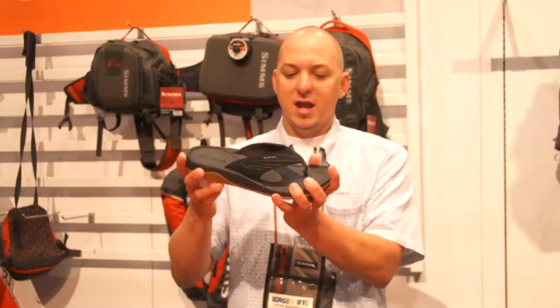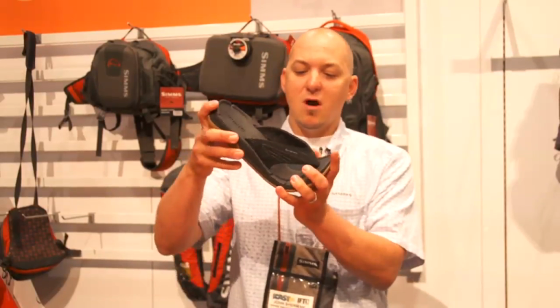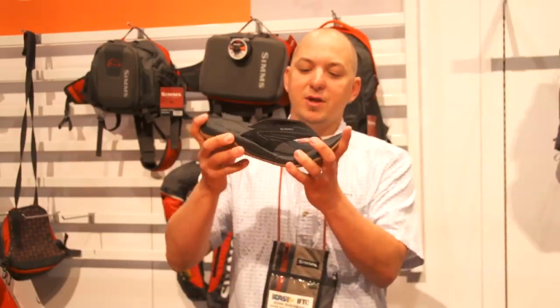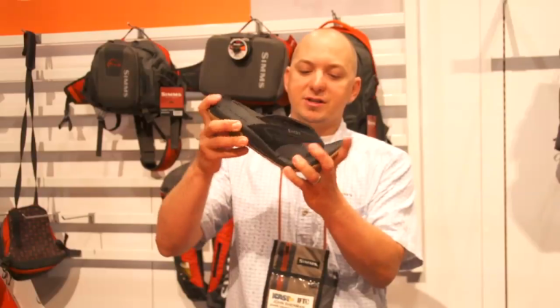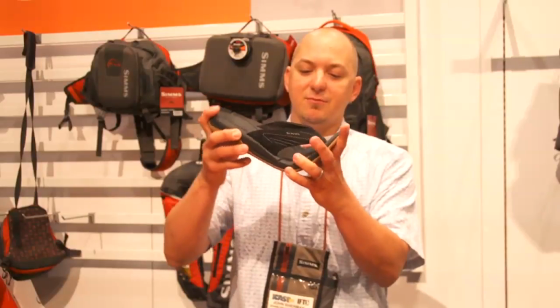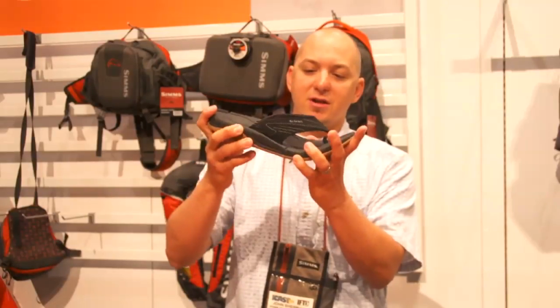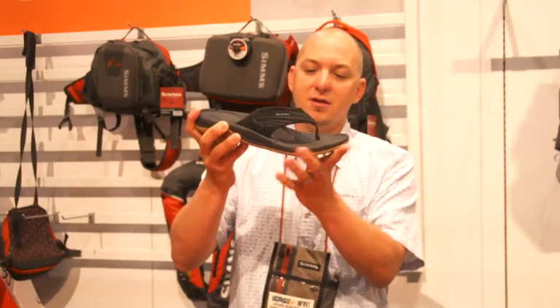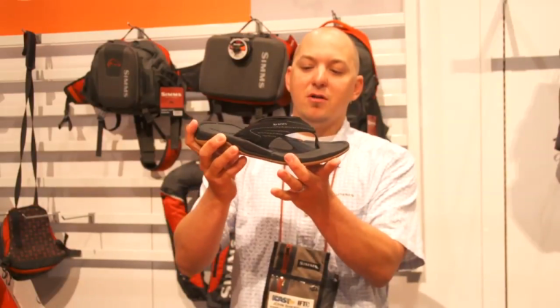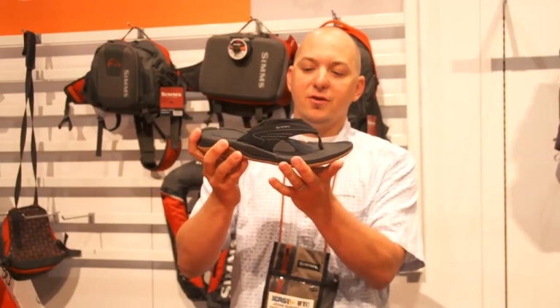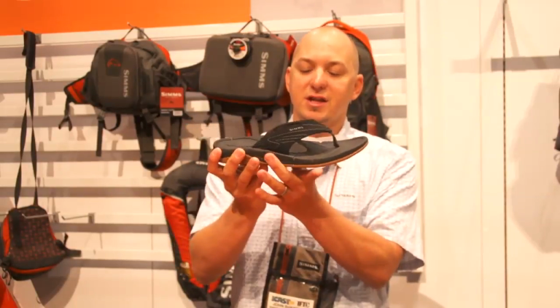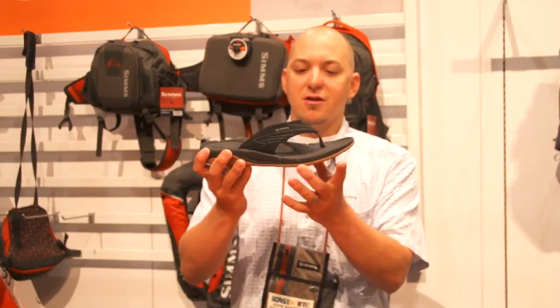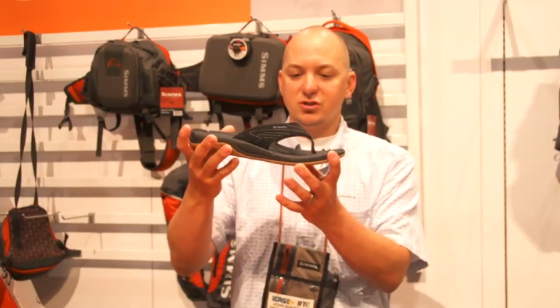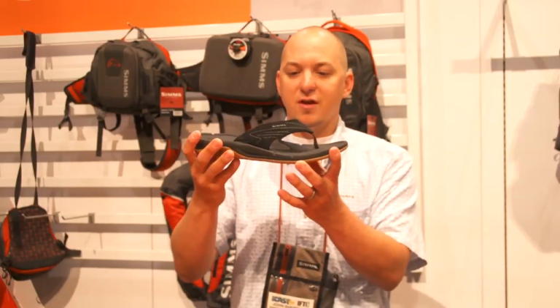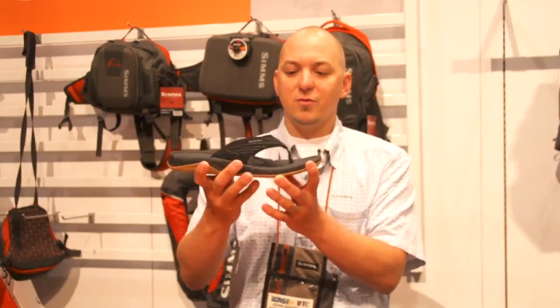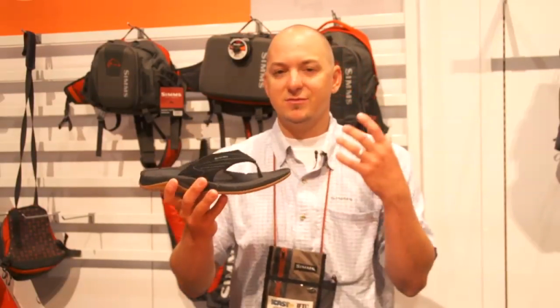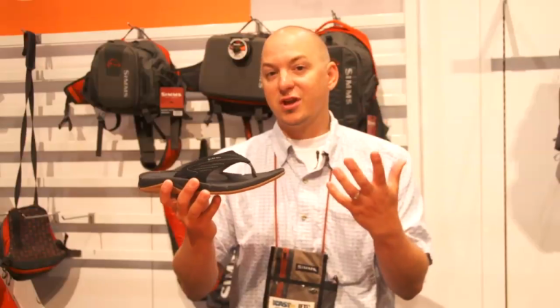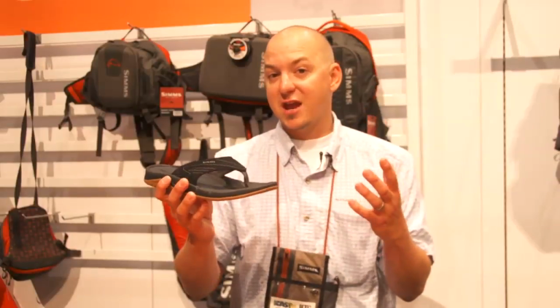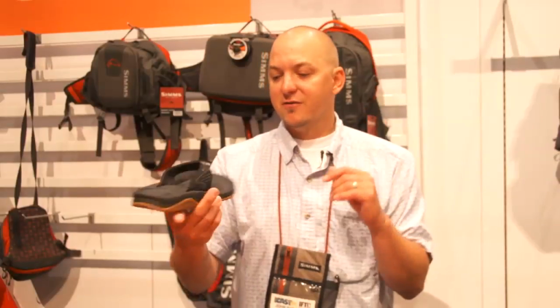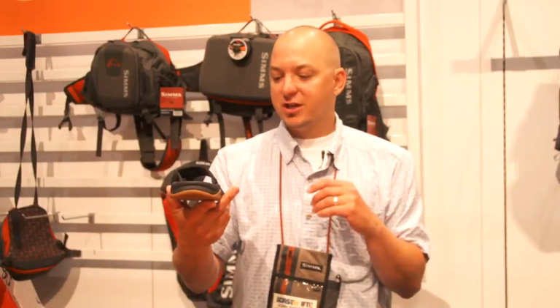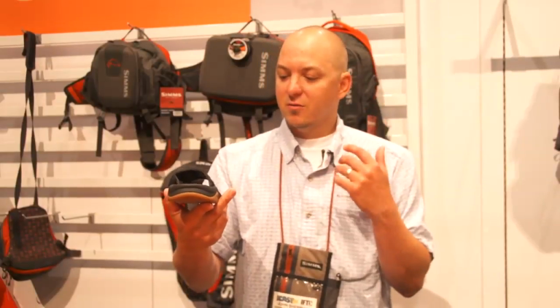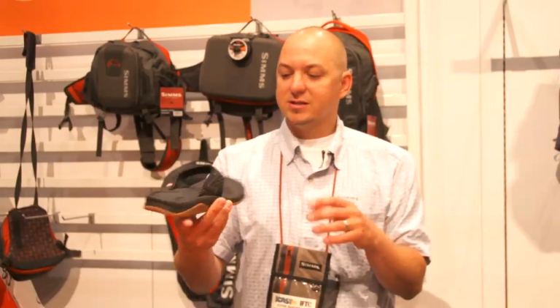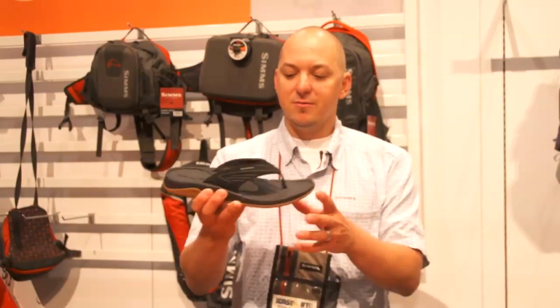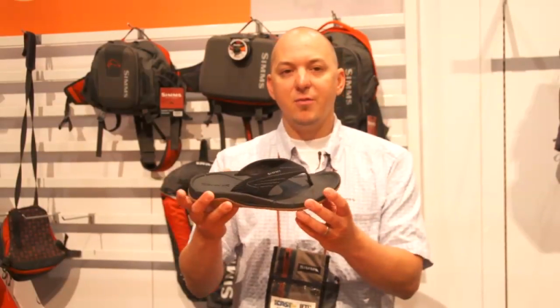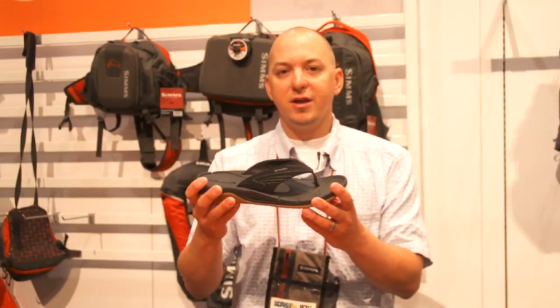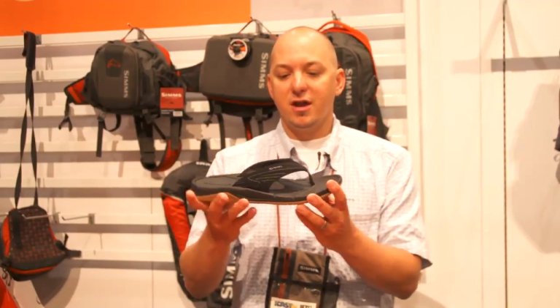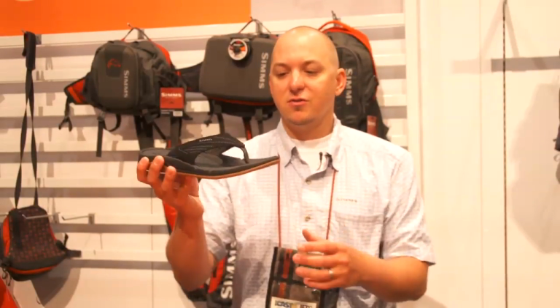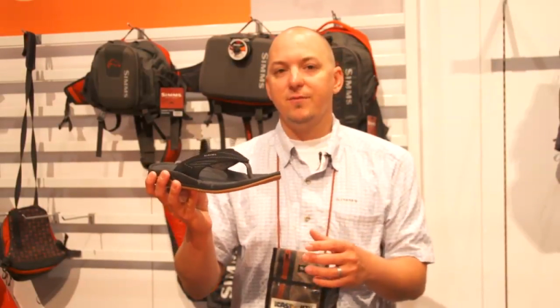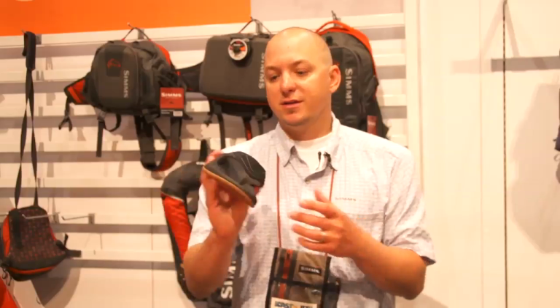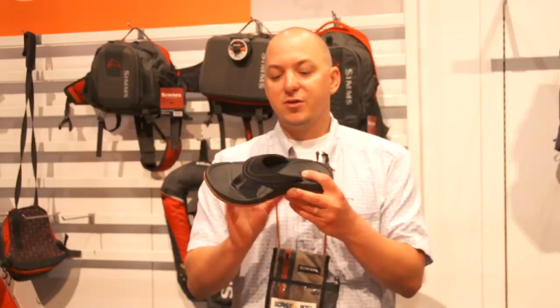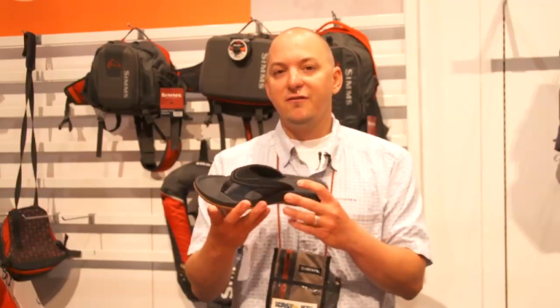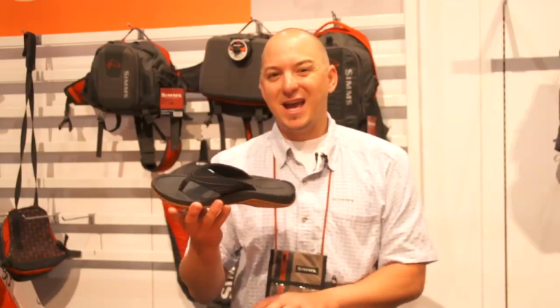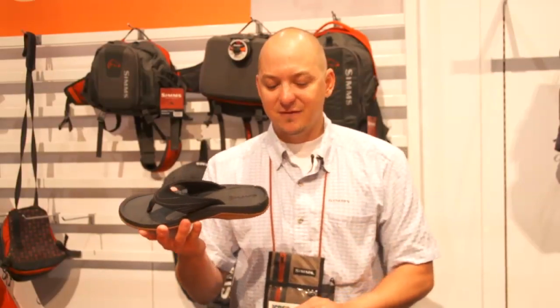And if you're walking a bit, you're going to see it's going to bend right at the ball of the foot, so it's totally comfortable. We at Sims totally understand fishing, what it takes to be on the deck of a boat all day long, and this Atoll Flip is going to retail at $59.95.